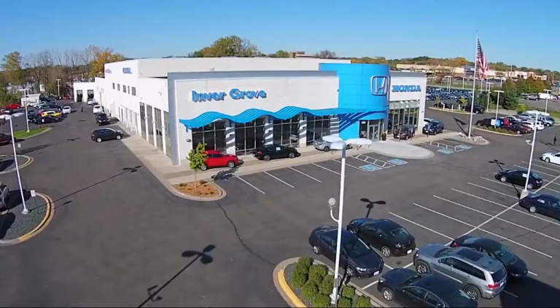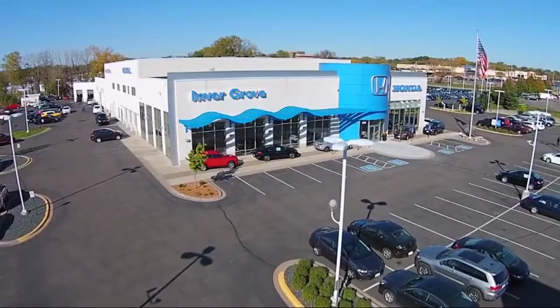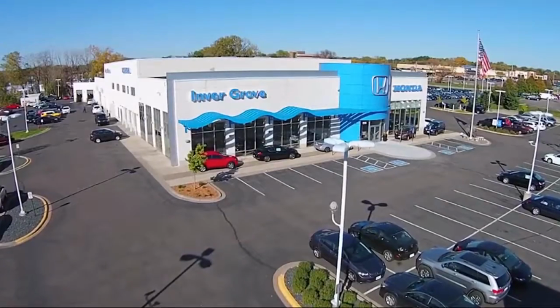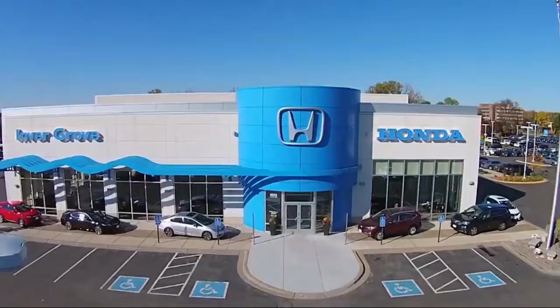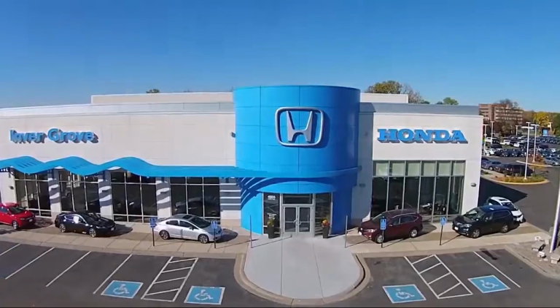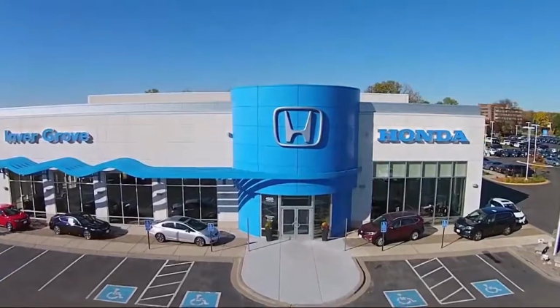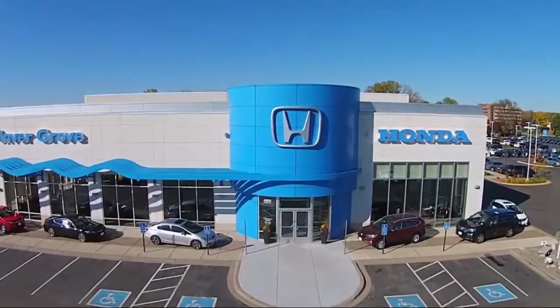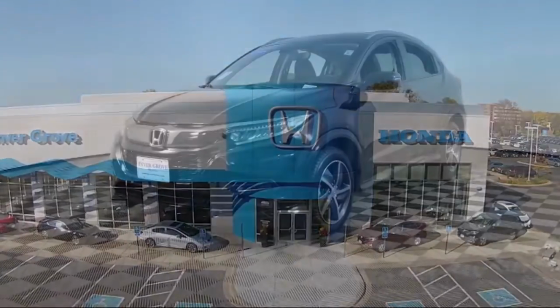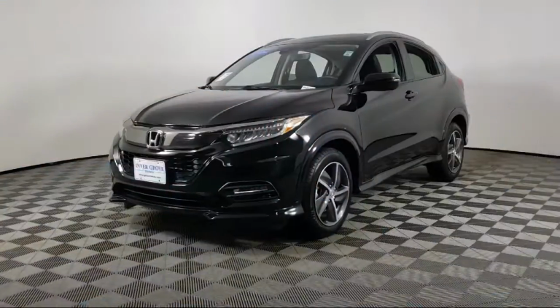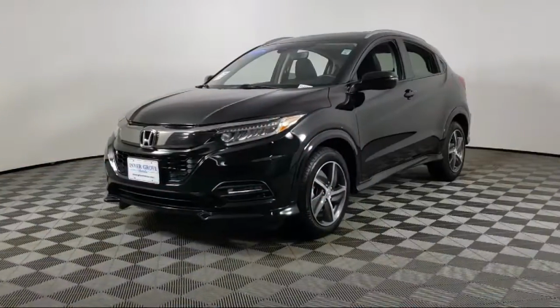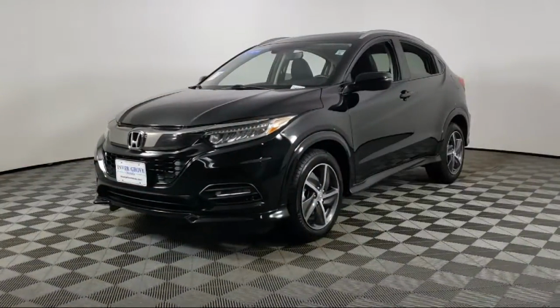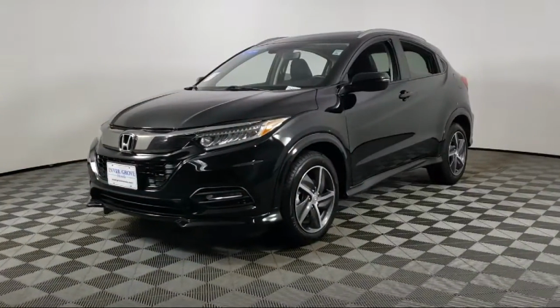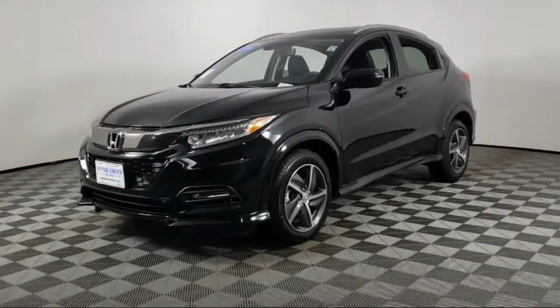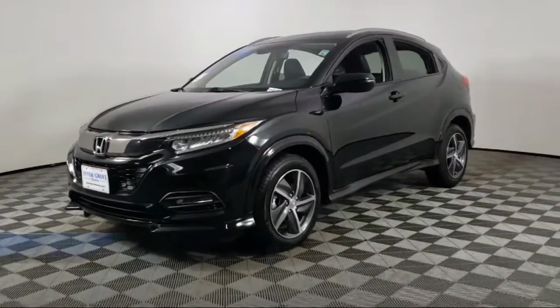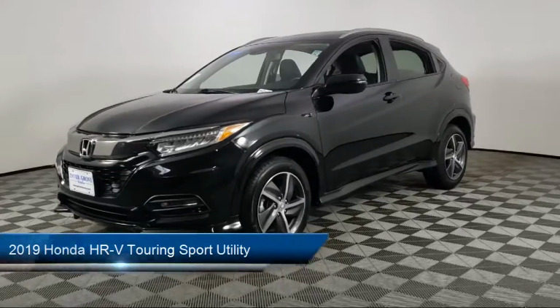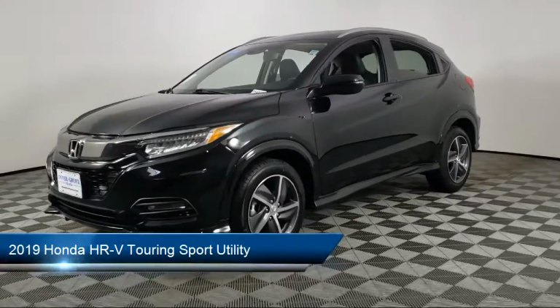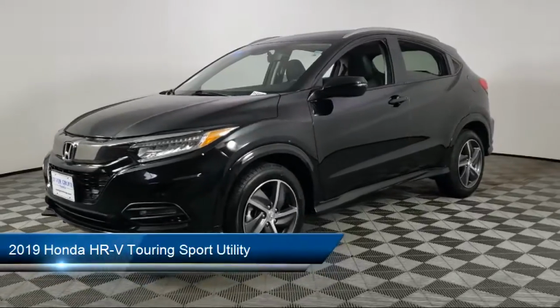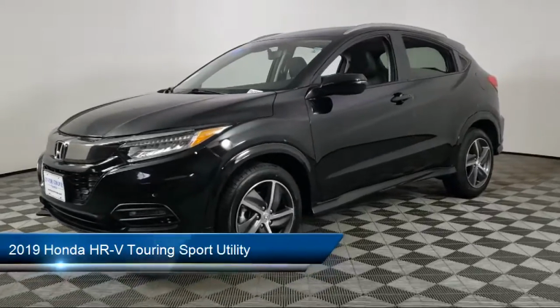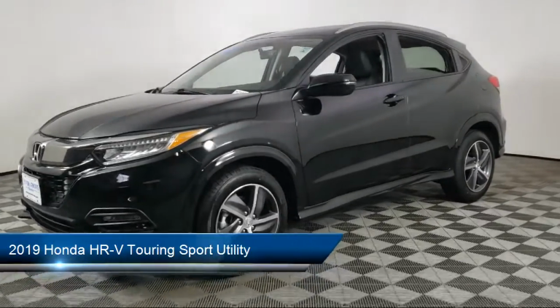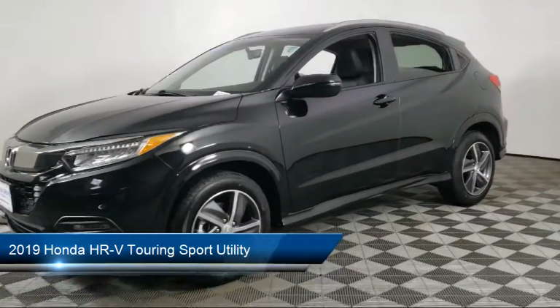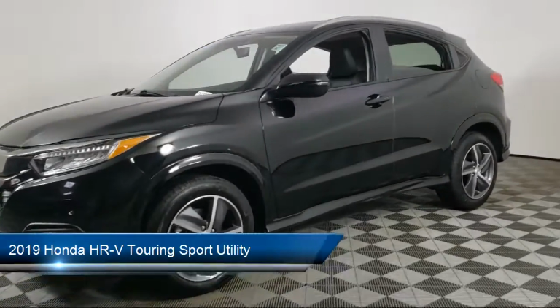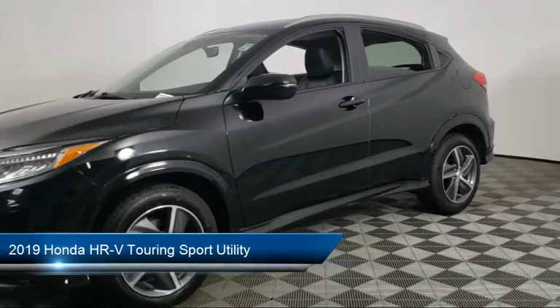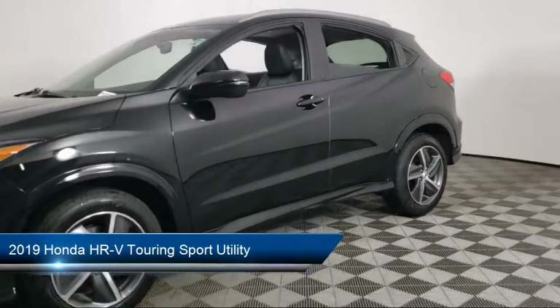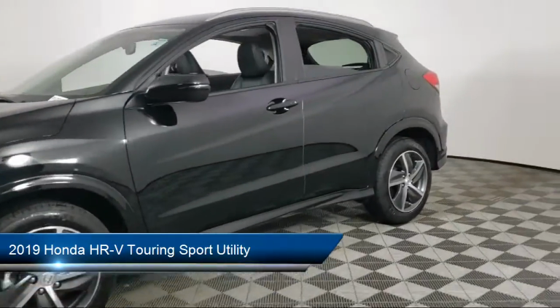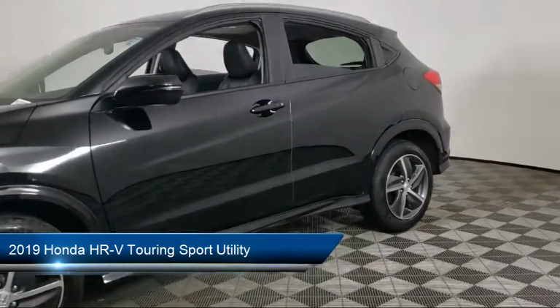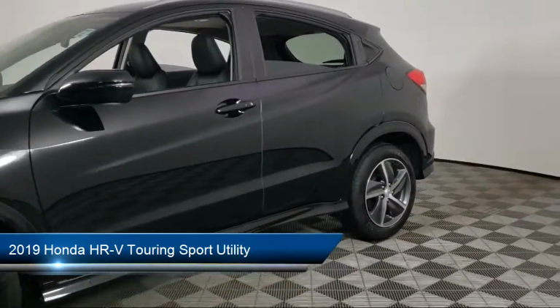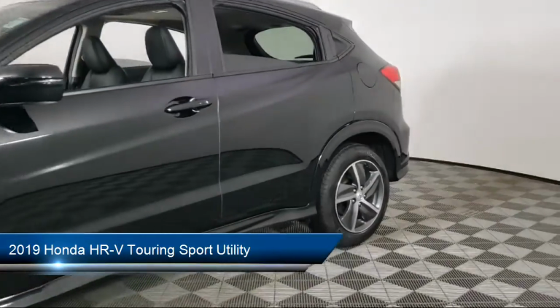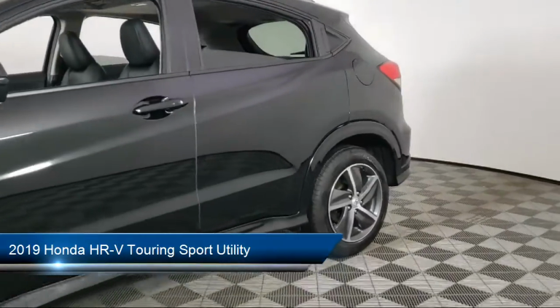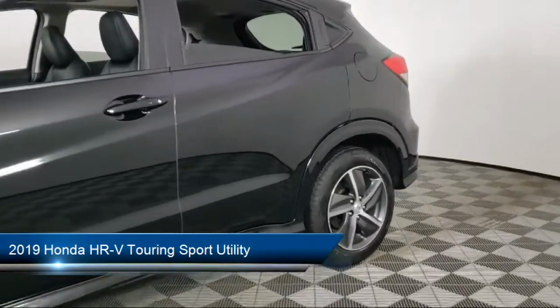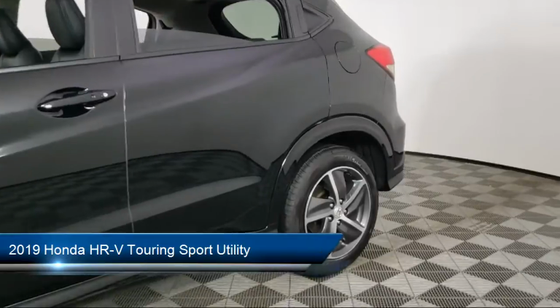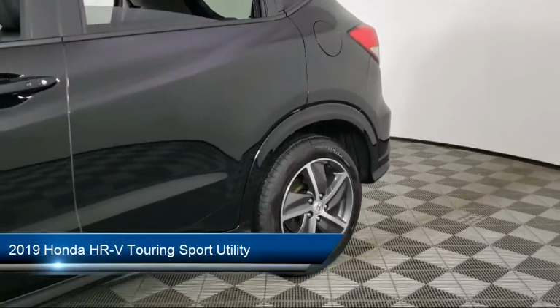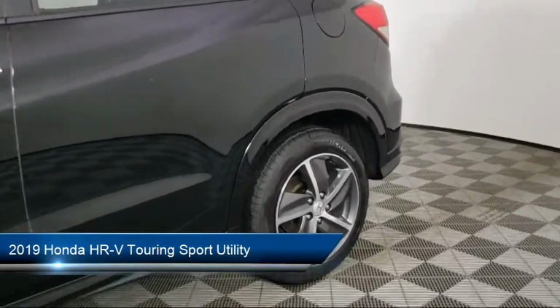Welcome to Invergrove Honda, and here's a look at another one of our great vehicles for sale. It comes equipped with navigation, roof rack, and Apple CarPlay and Android Auto.